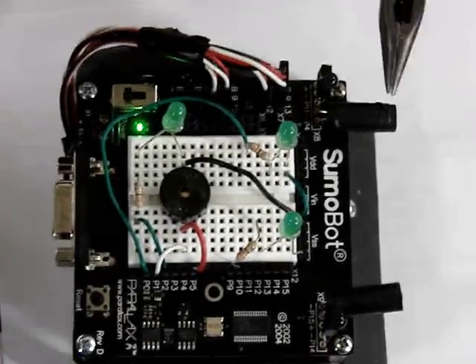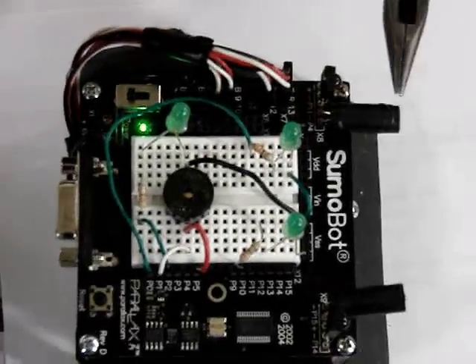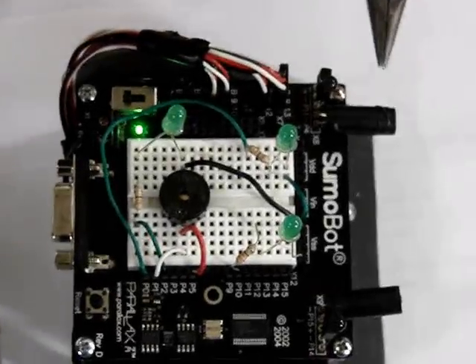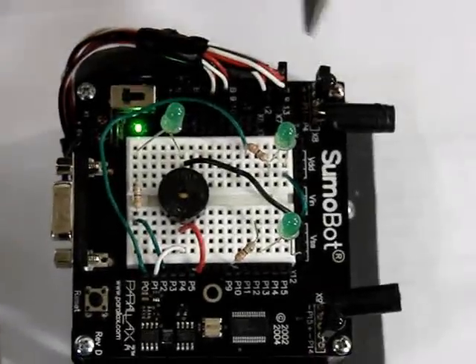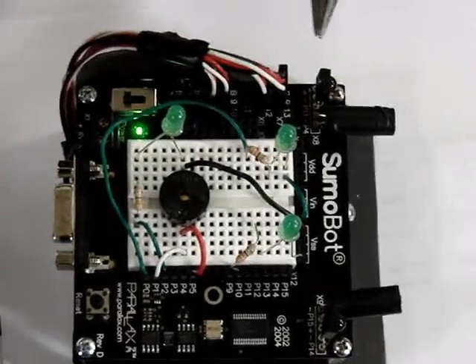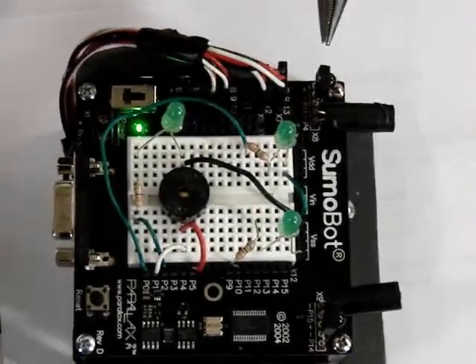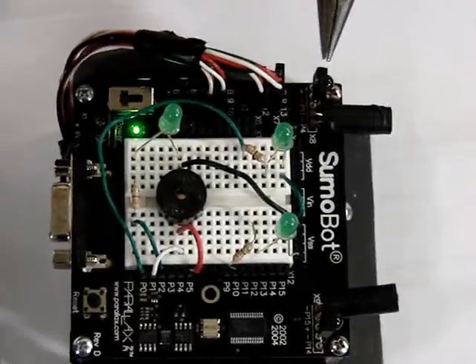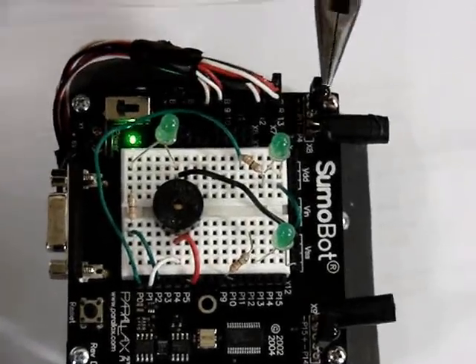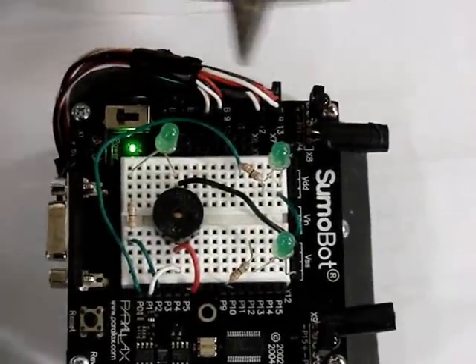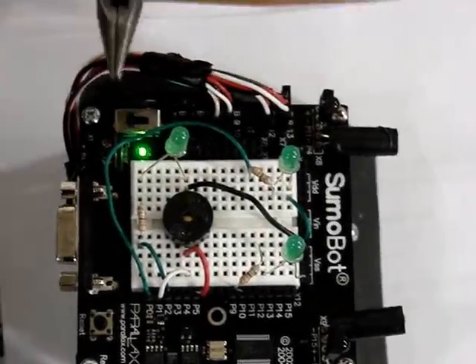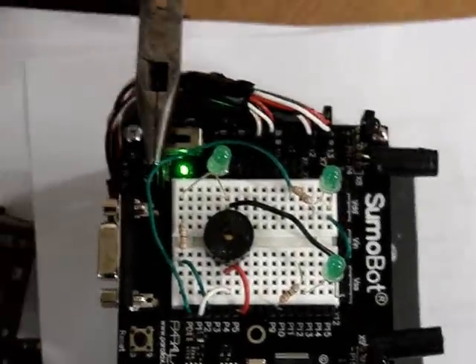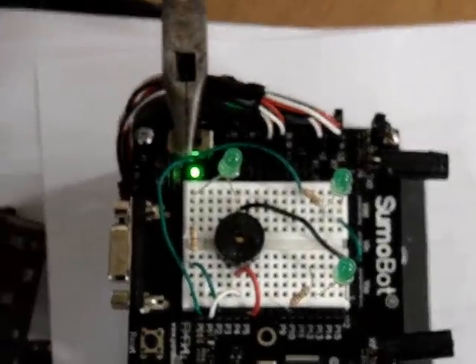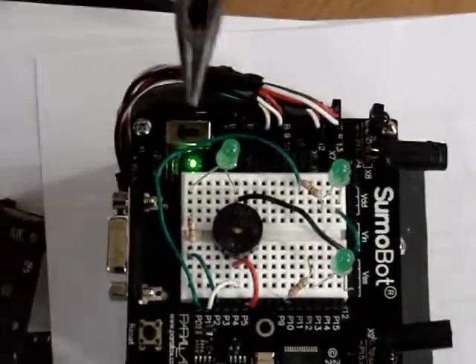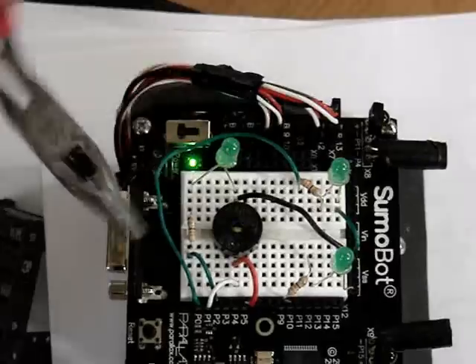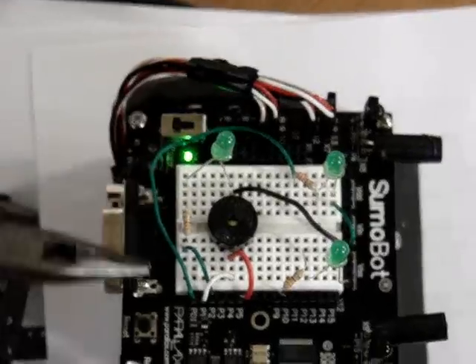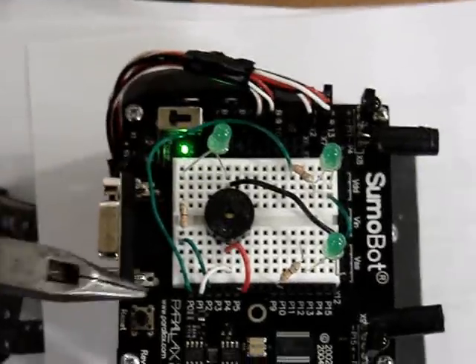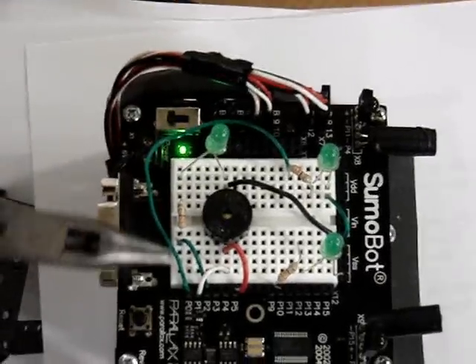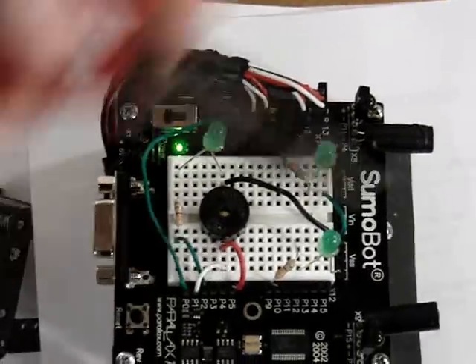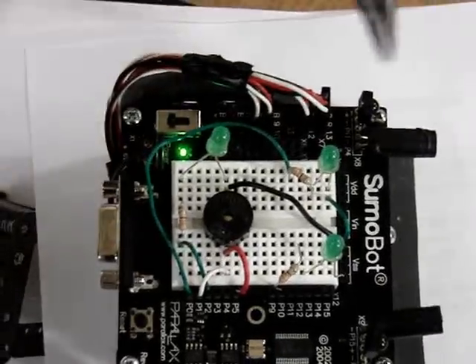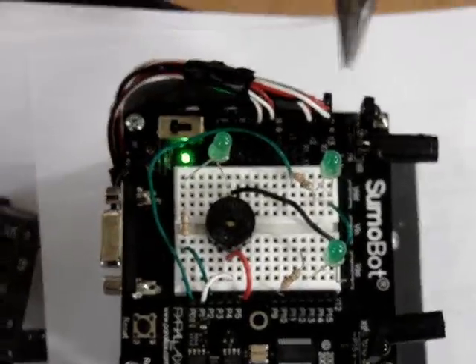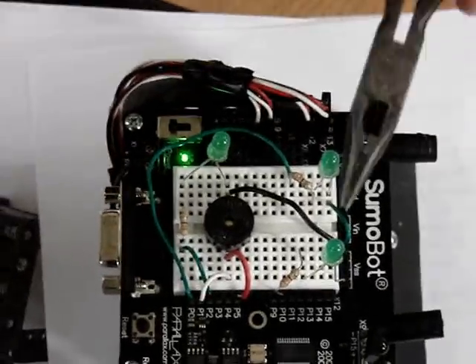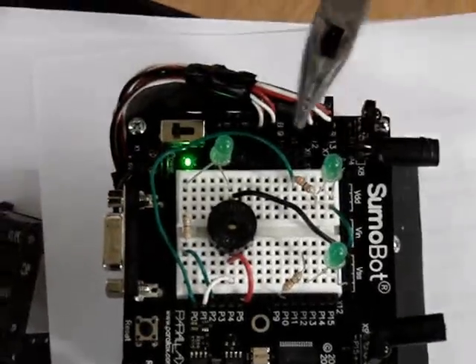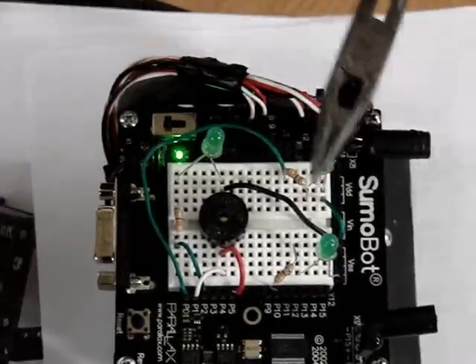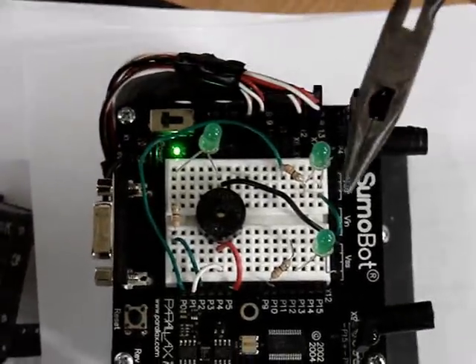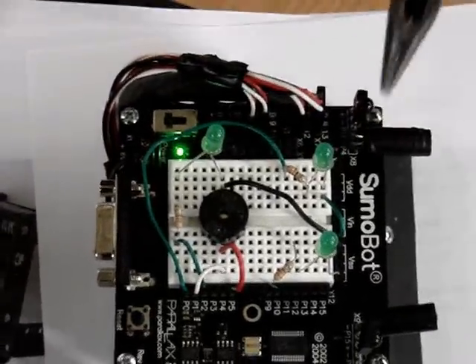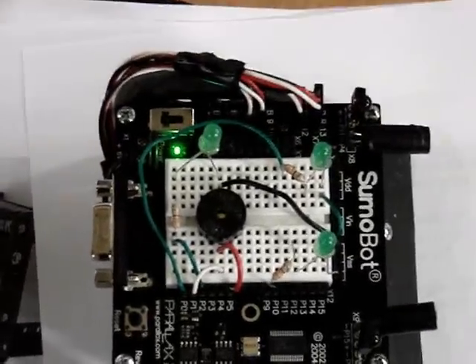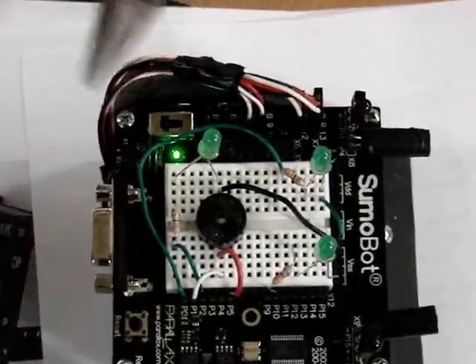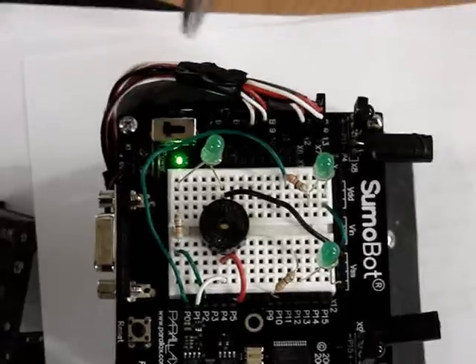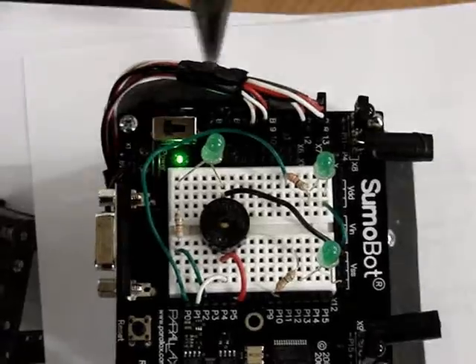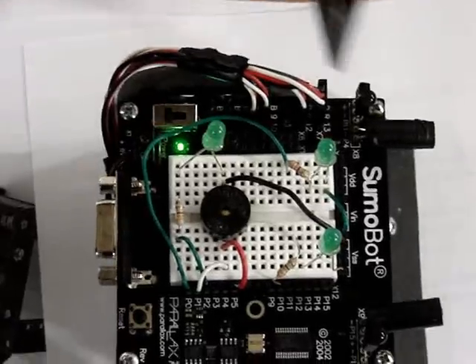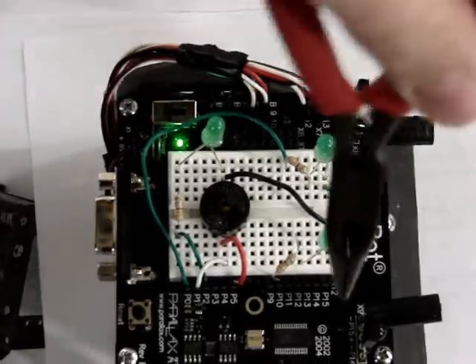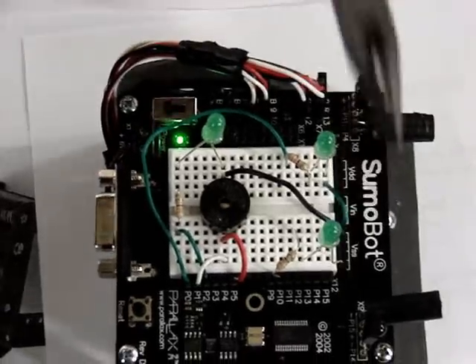Infrared LEDs, infrared detectors, startup LED along with its buzzer, along with the tracking LEDs right there, and then at the very end — game over — they all three light up.